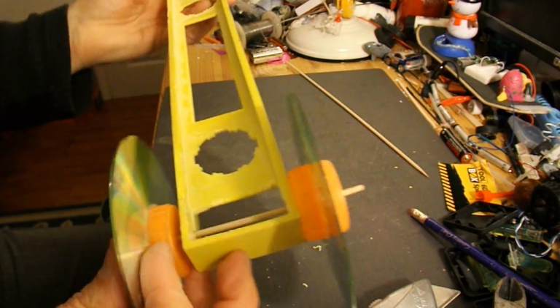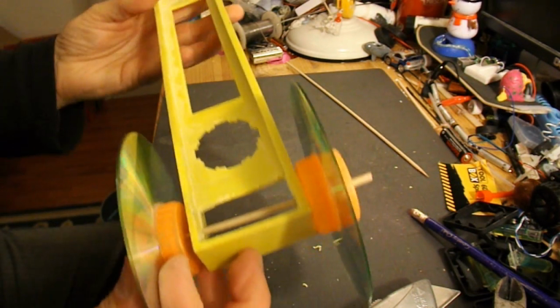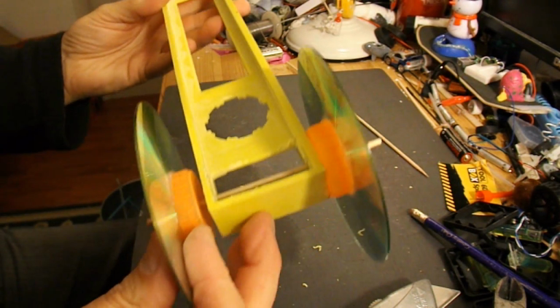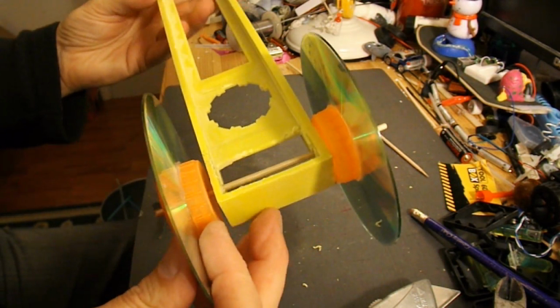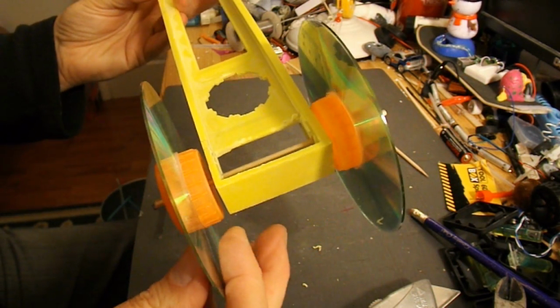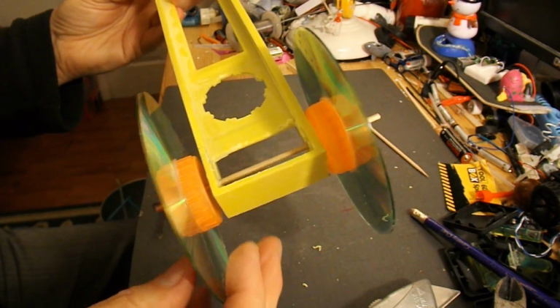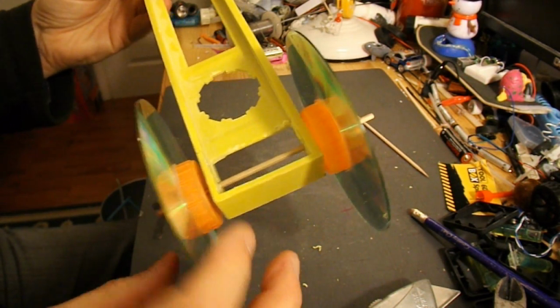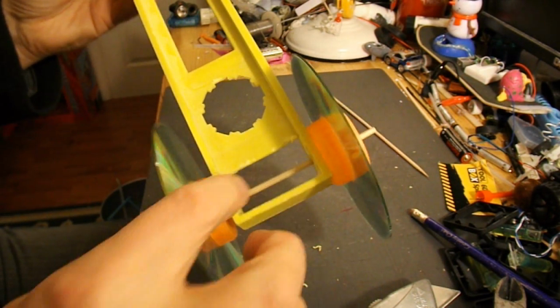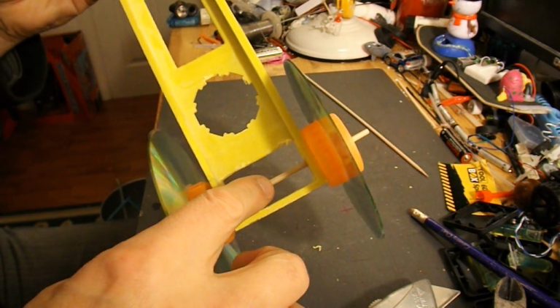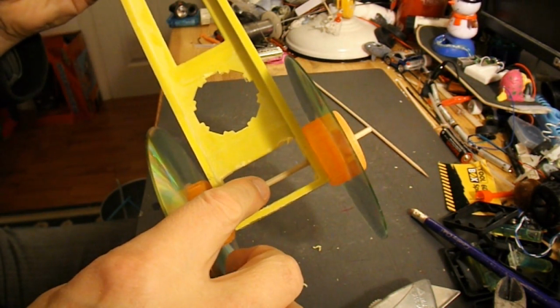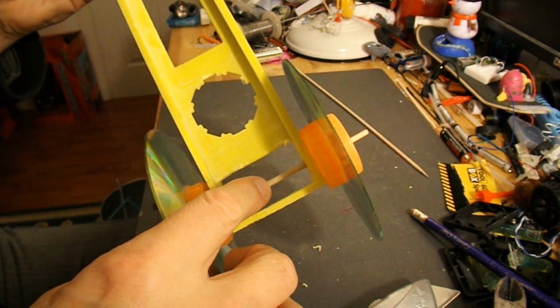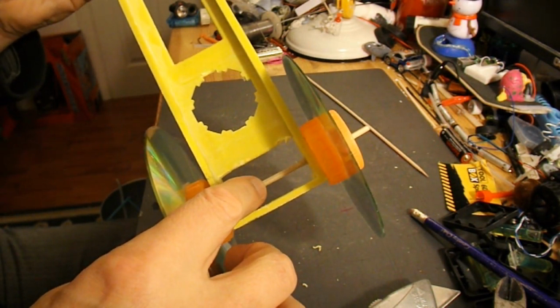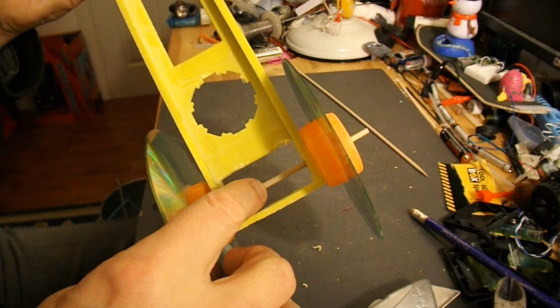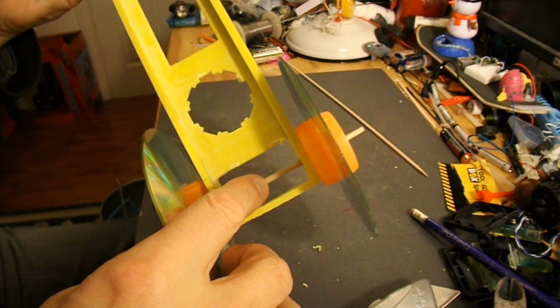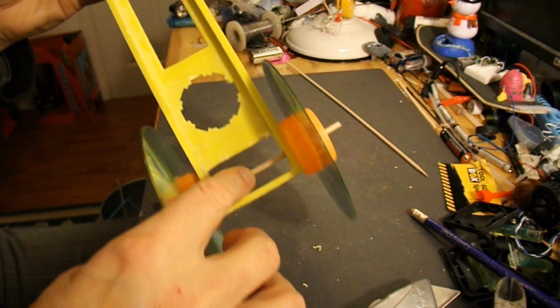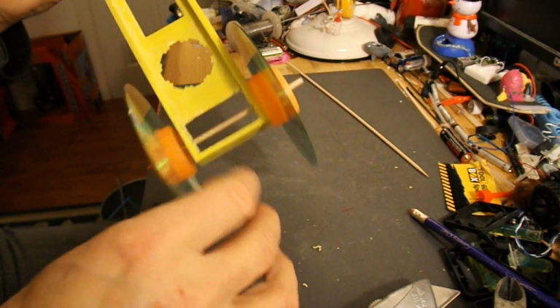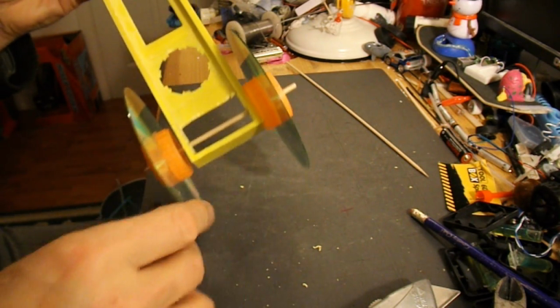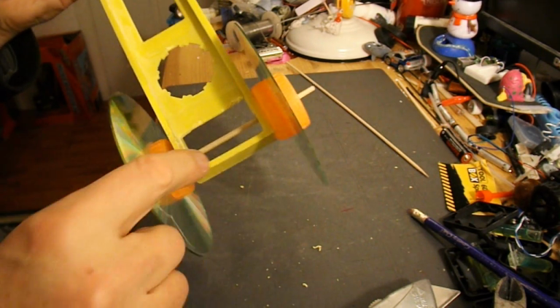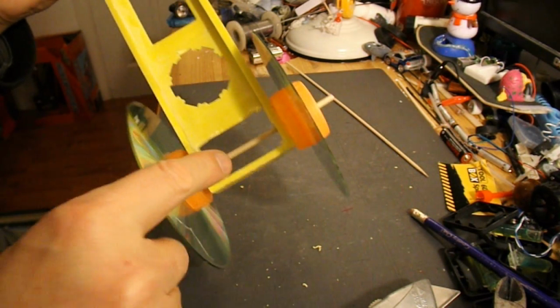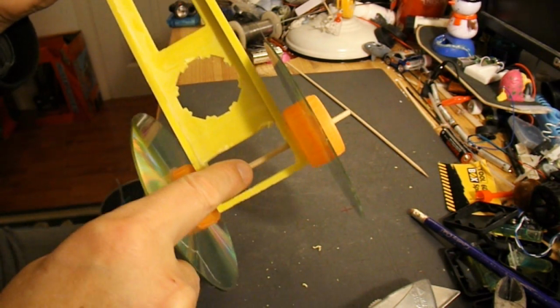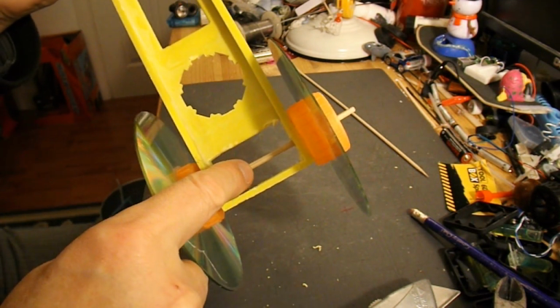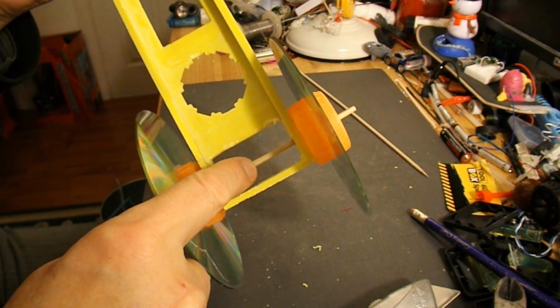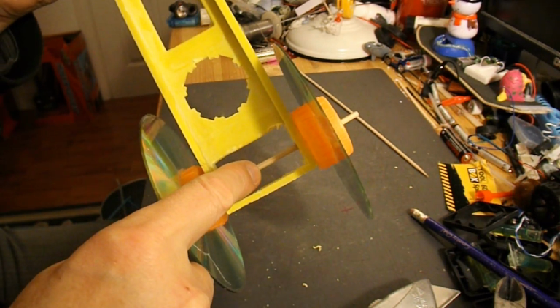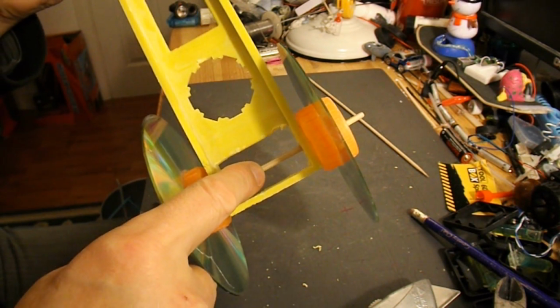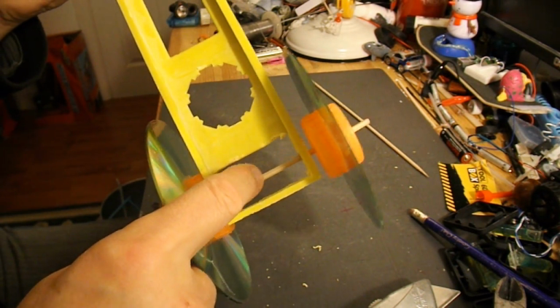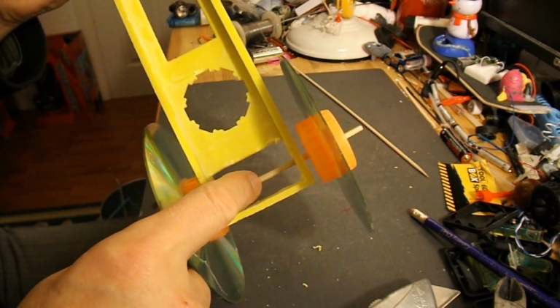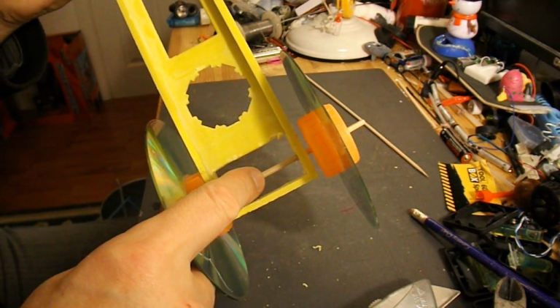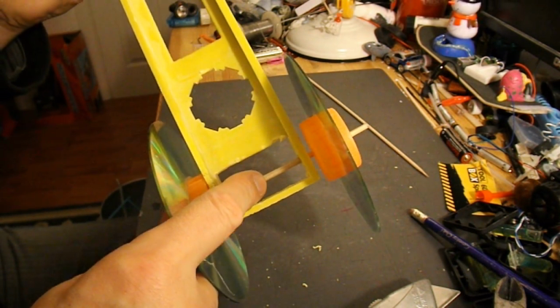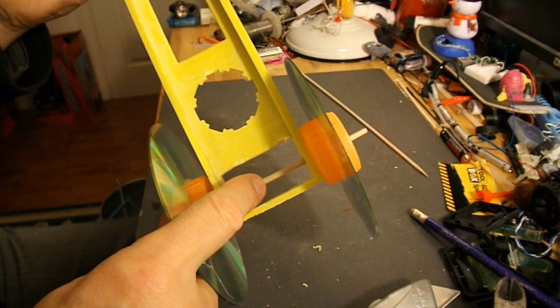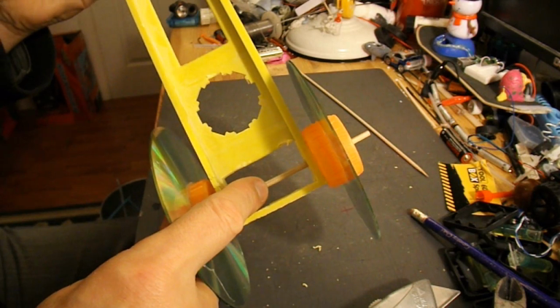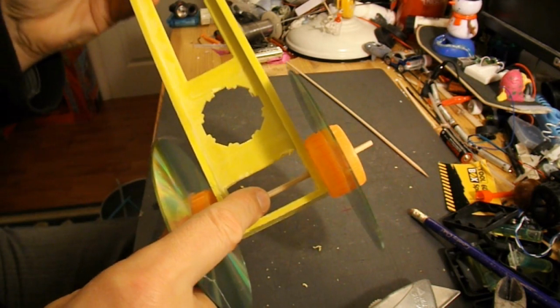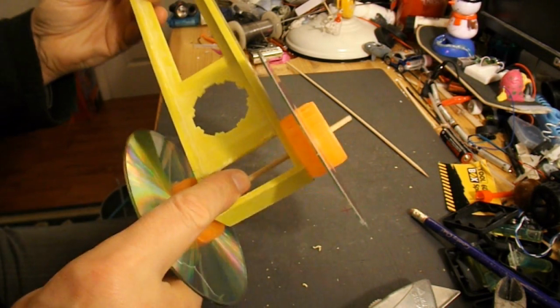But to make life a little bit easier, I'll put a little stick or bit of barbecue skewer sticking out of the middle there so we can hook the rubber bands on easily.